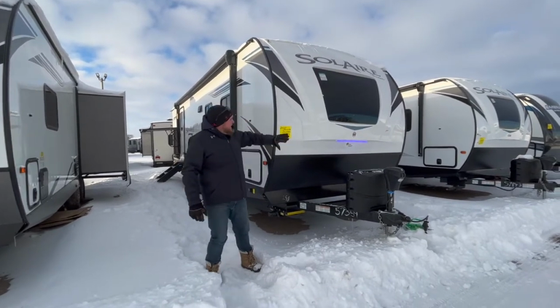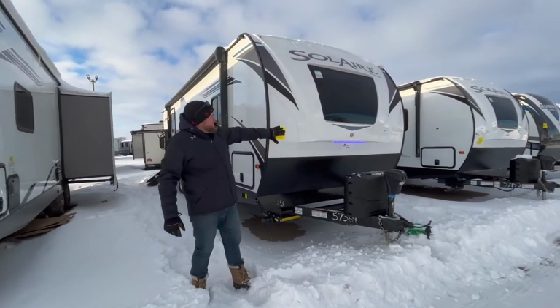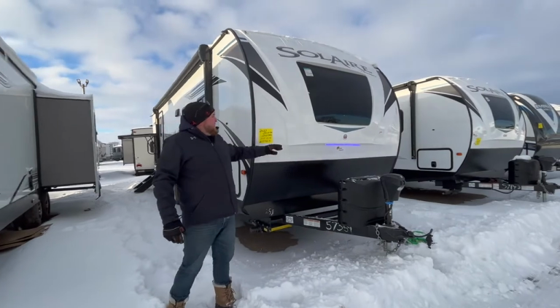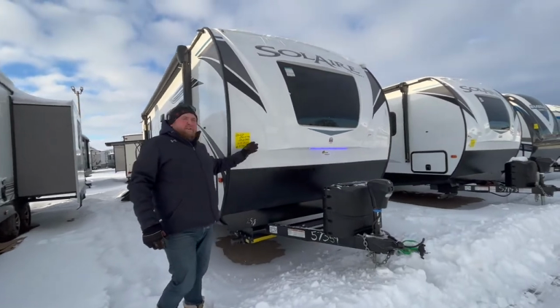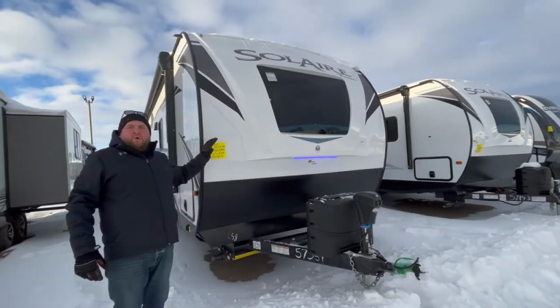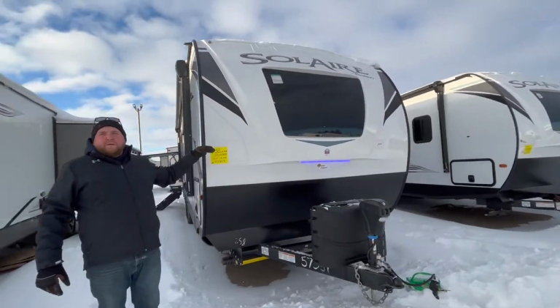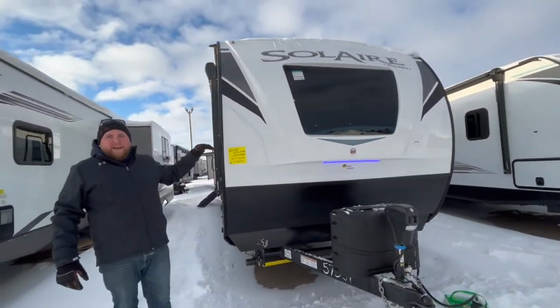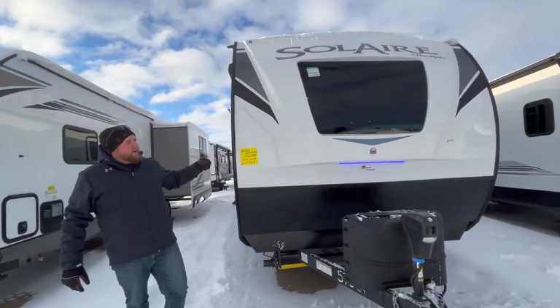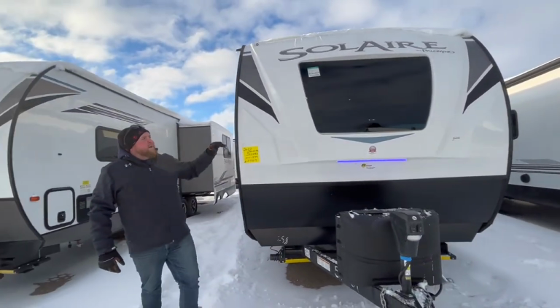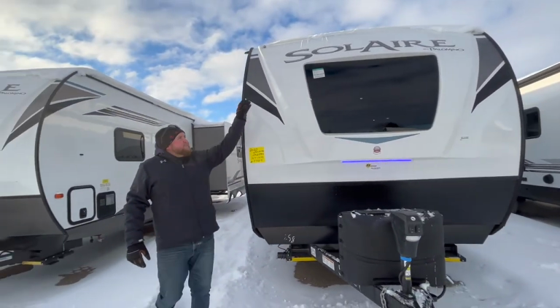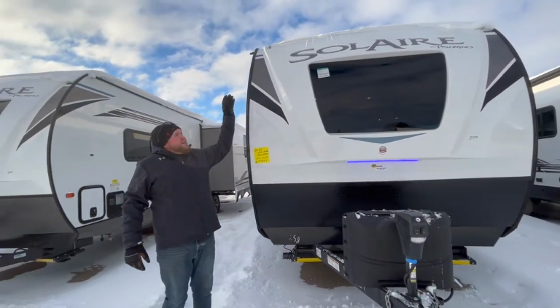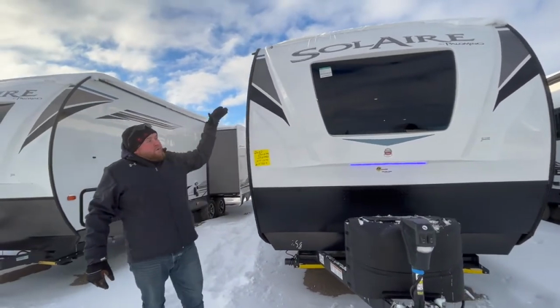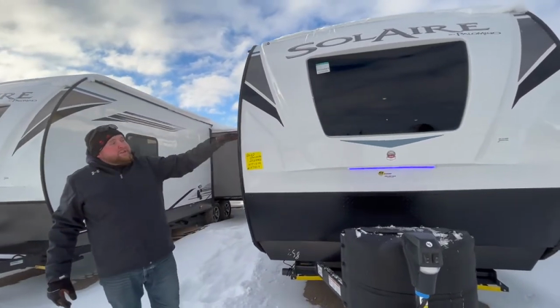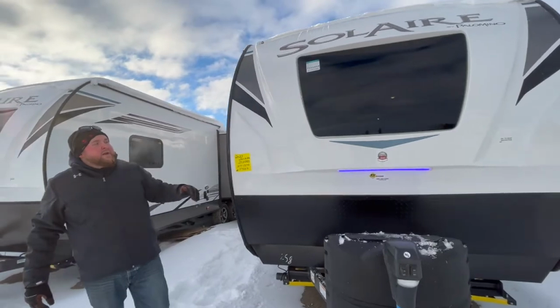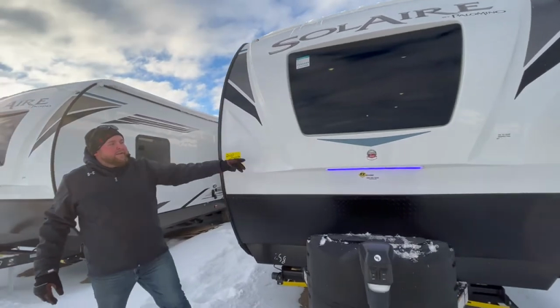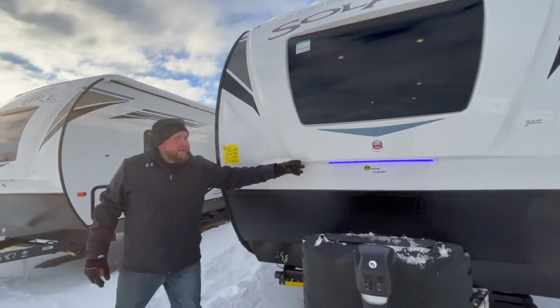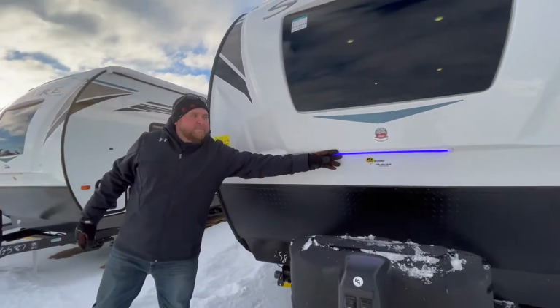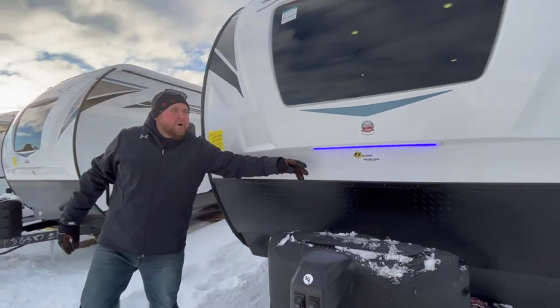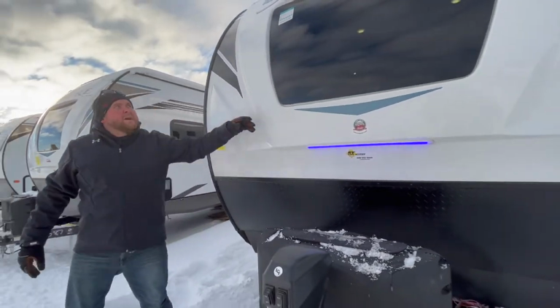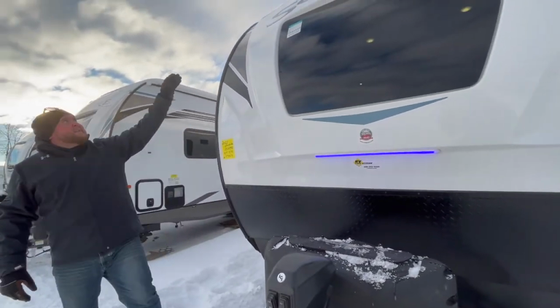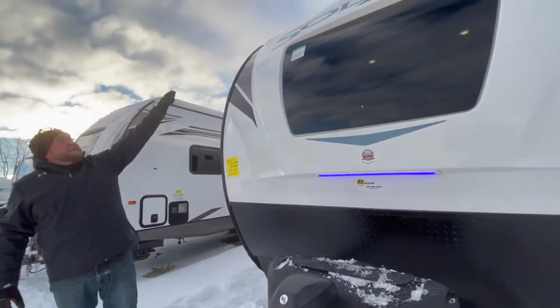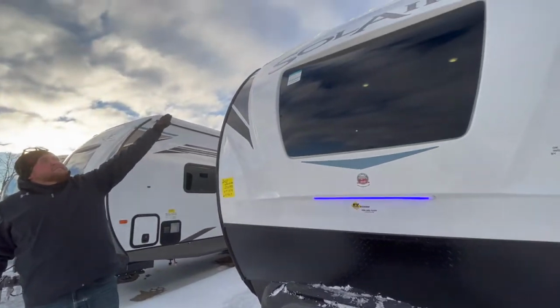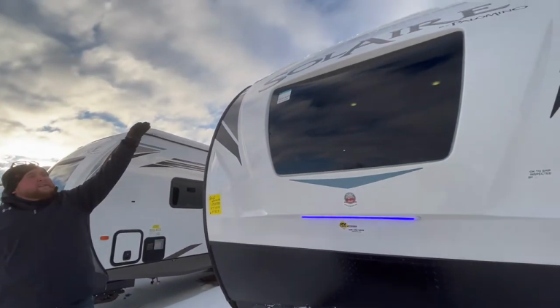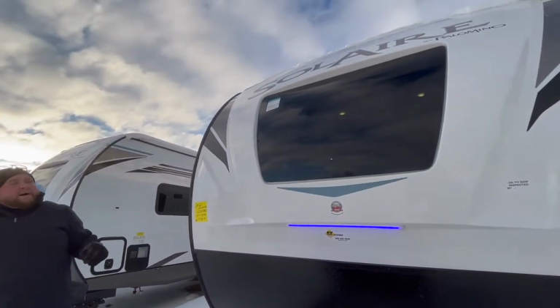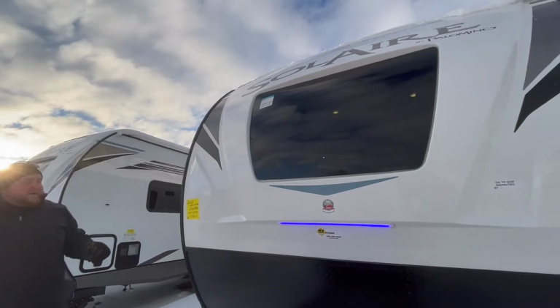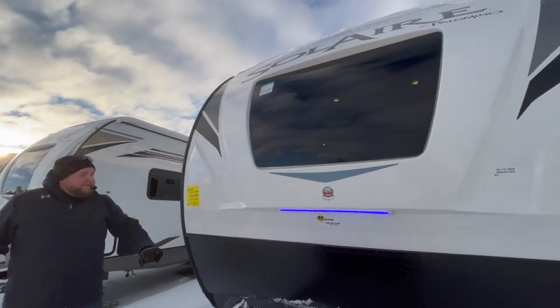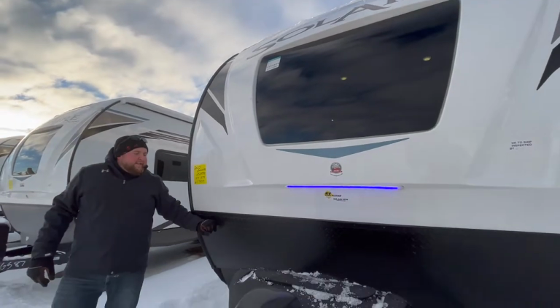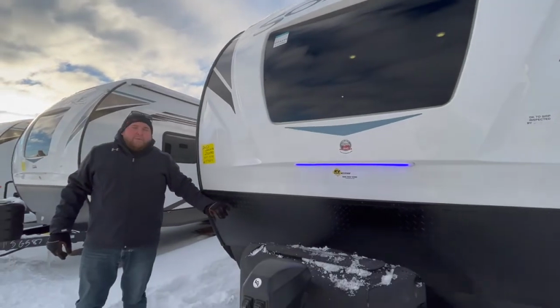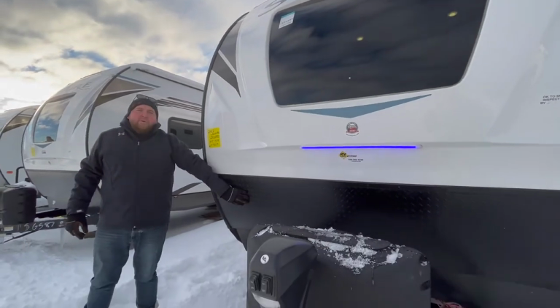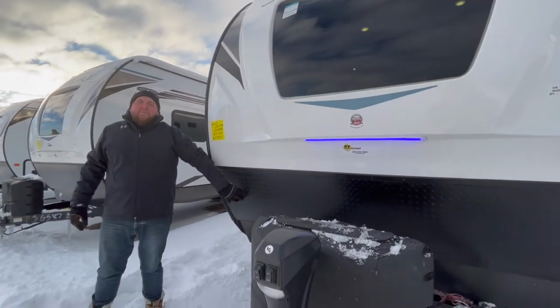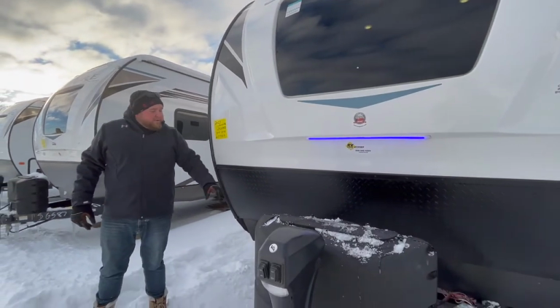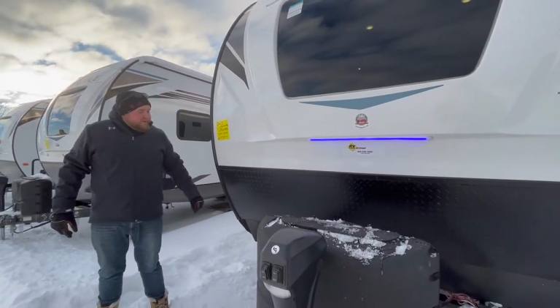First of all, it does have a three-quarter fiberglass cap on the front, so it's got a built-in contoured windshield, as well as an LED light strip down below. It does have LED marker lights up at the top as well, and then you do get diamond plating down below that, which prevents stone chips when you're traveling.